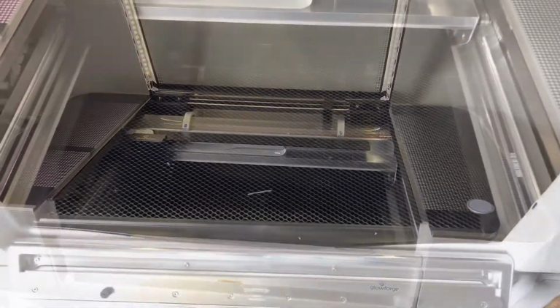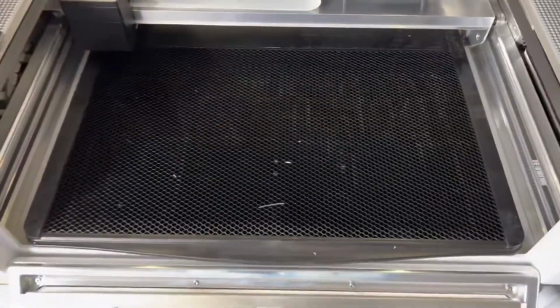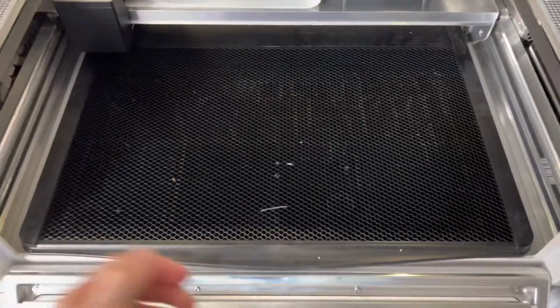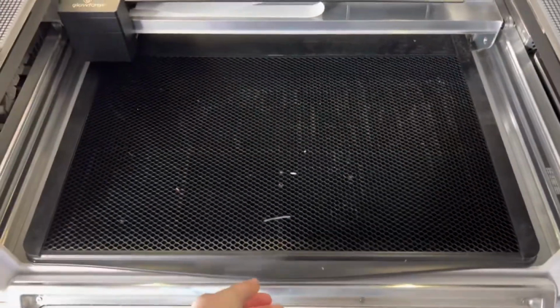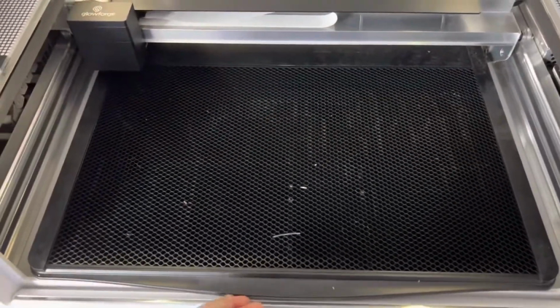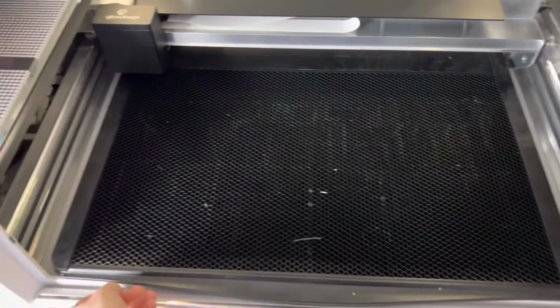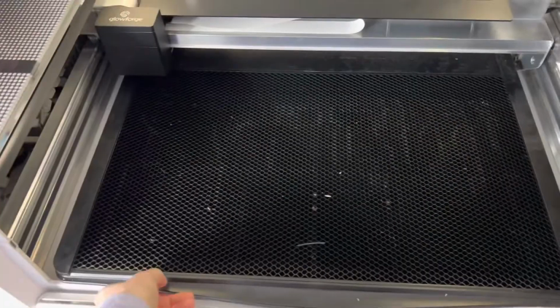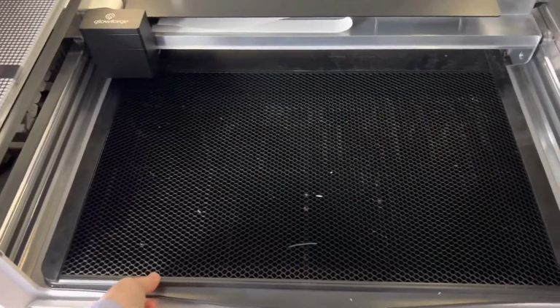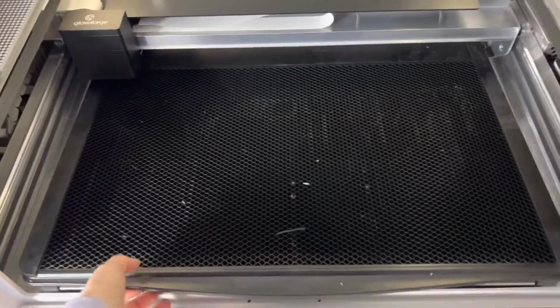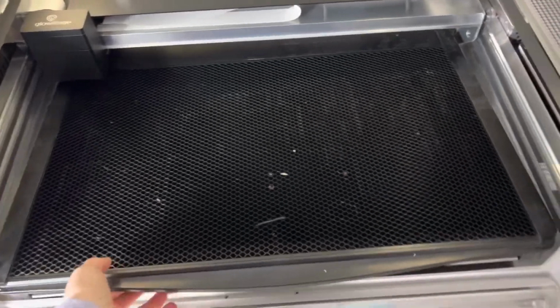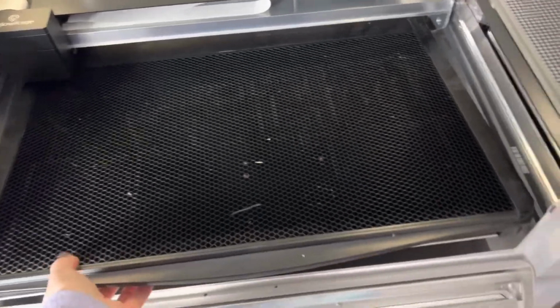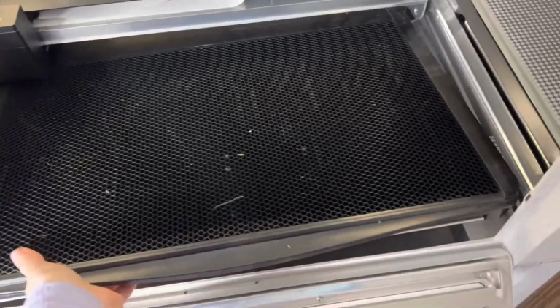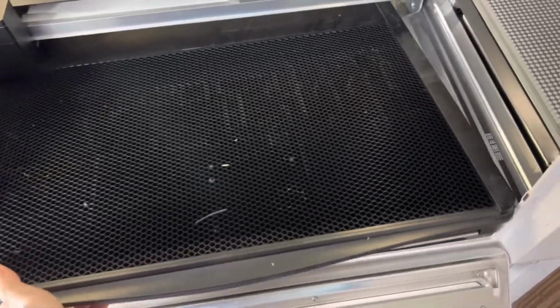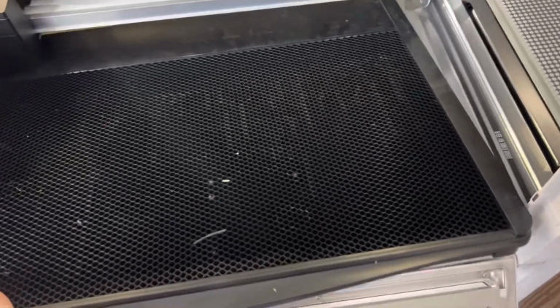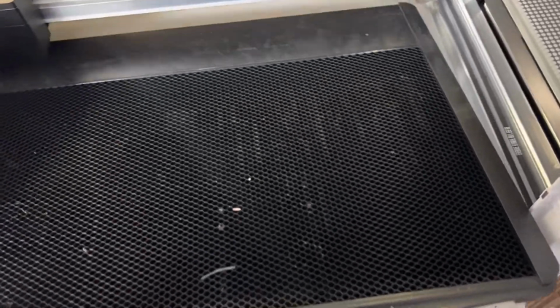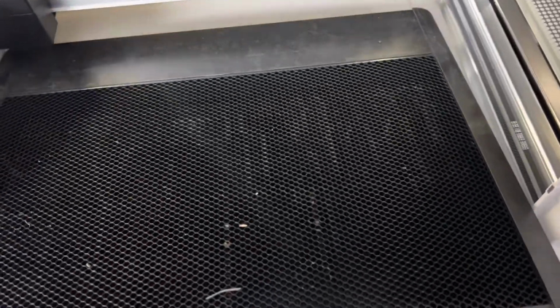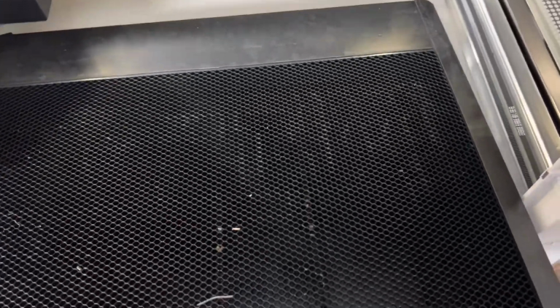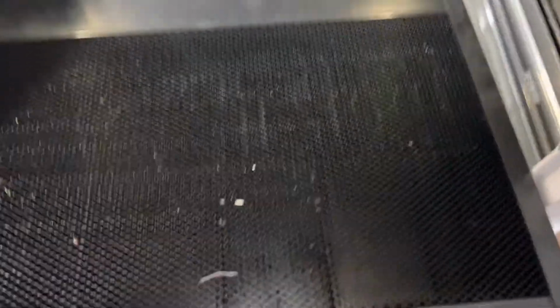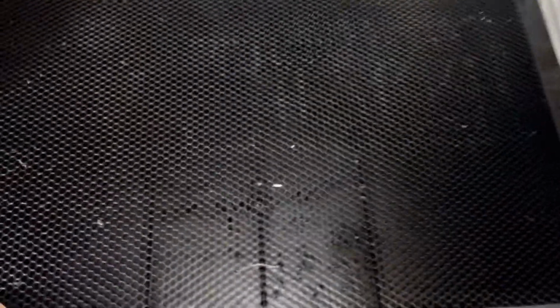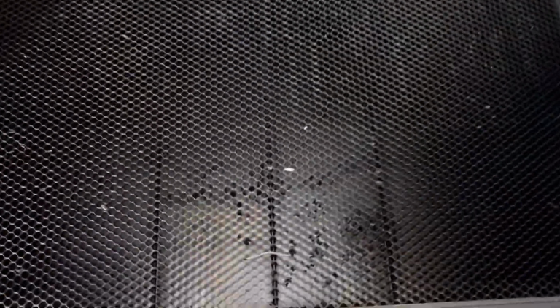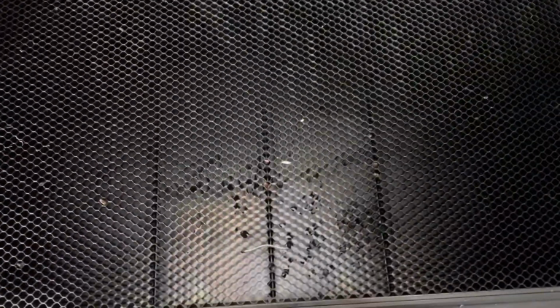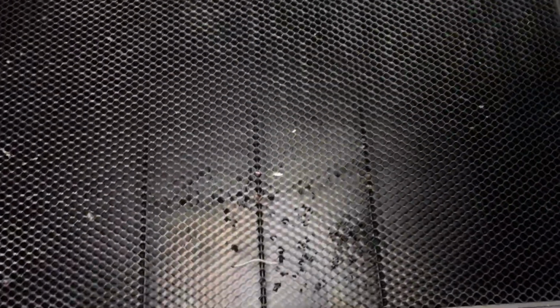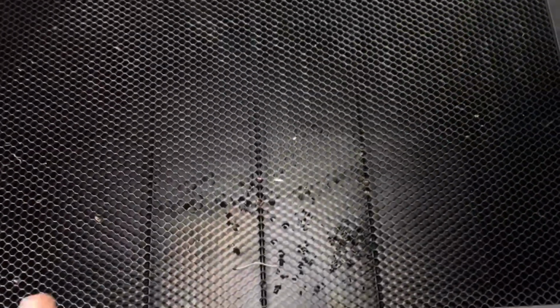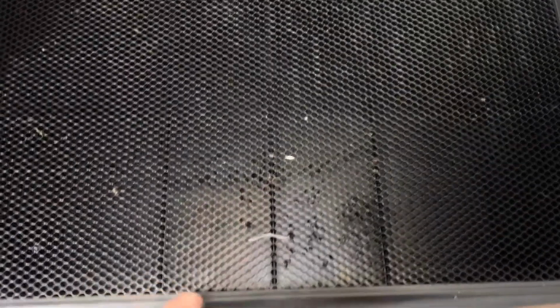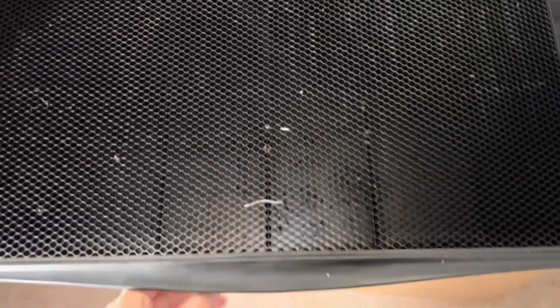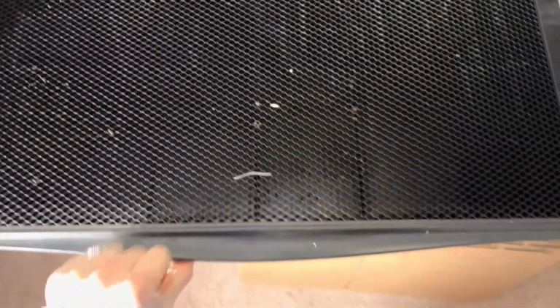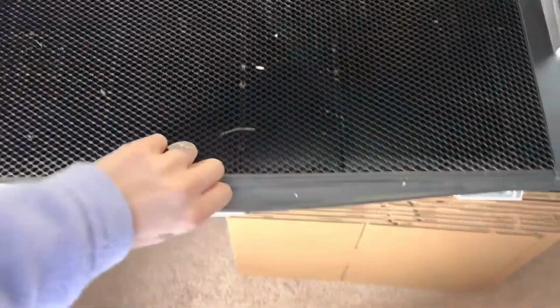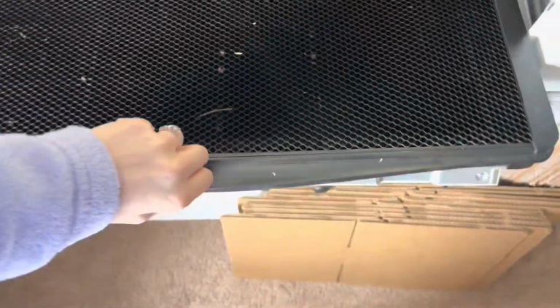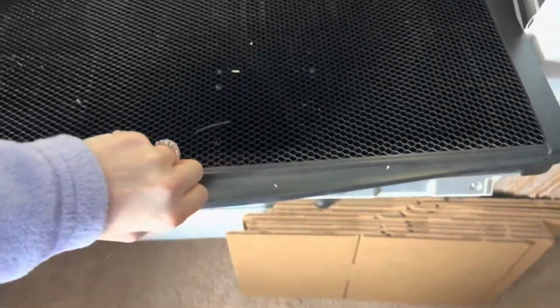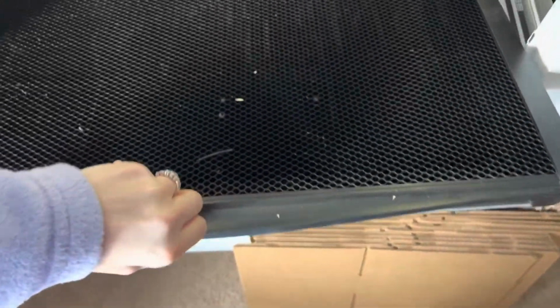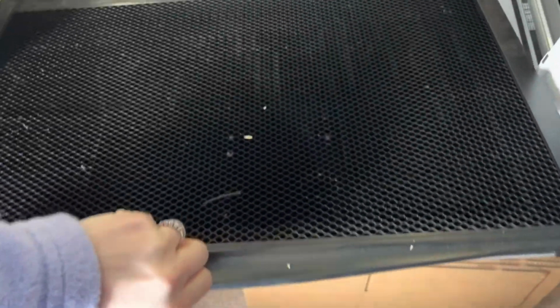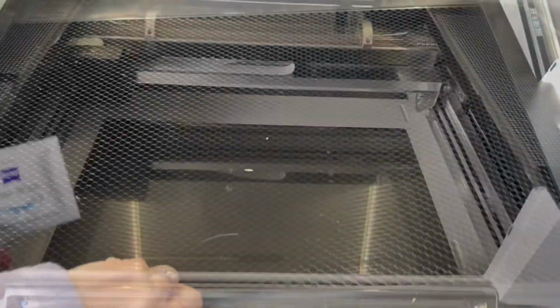The first thing you want to do is take your crumb tray out and clean it out. As you can see, I have a lot of excess stuff in there, so we're going to do that.